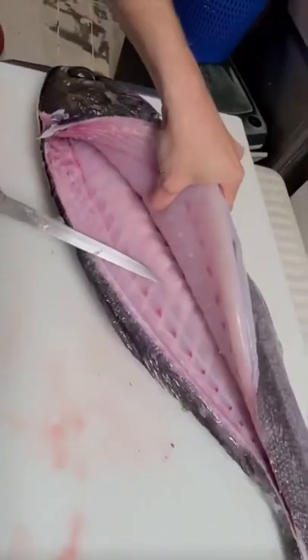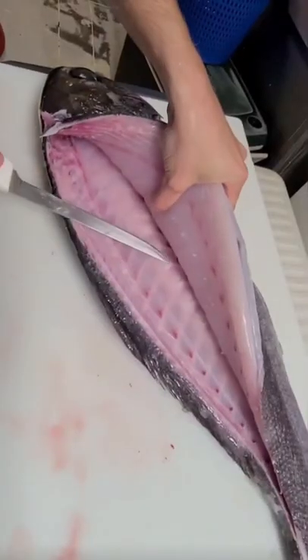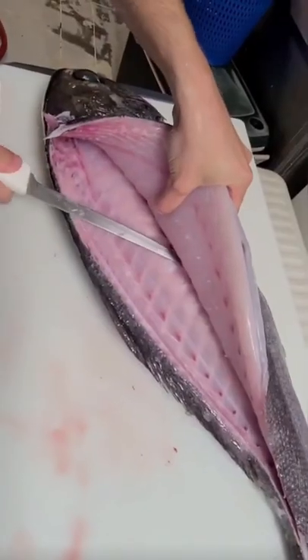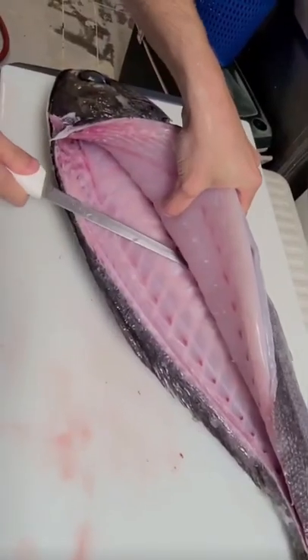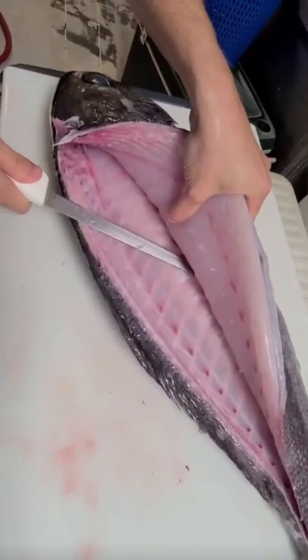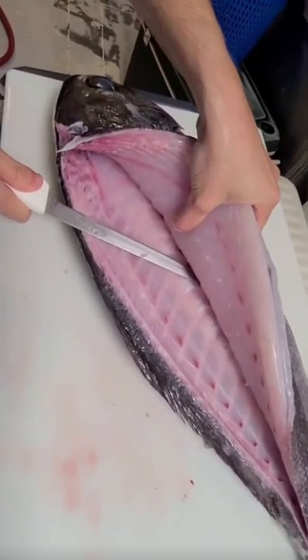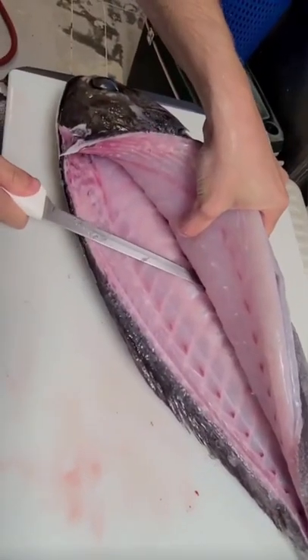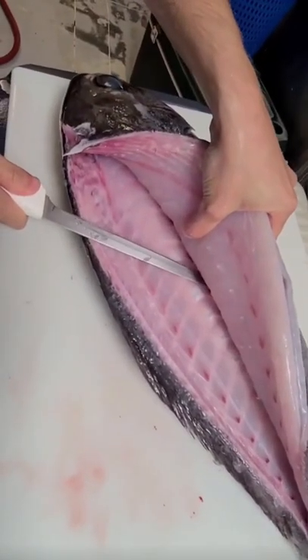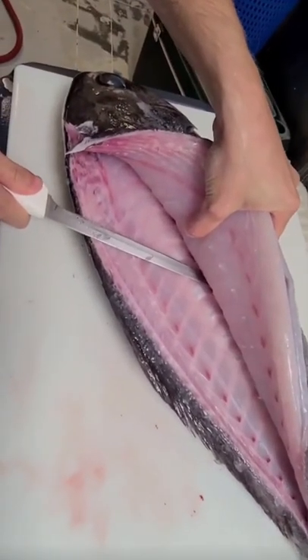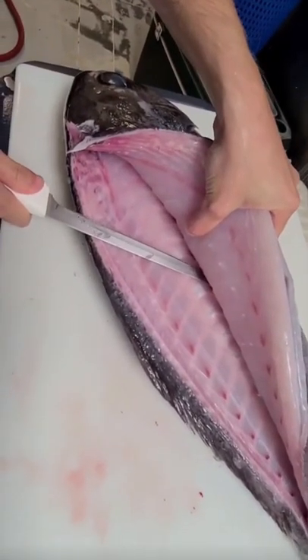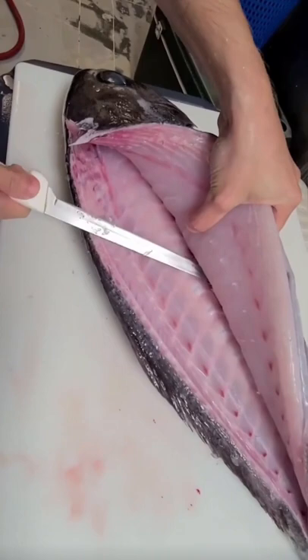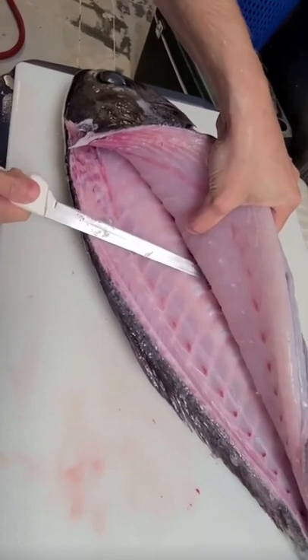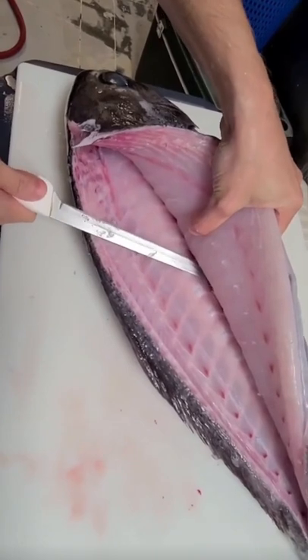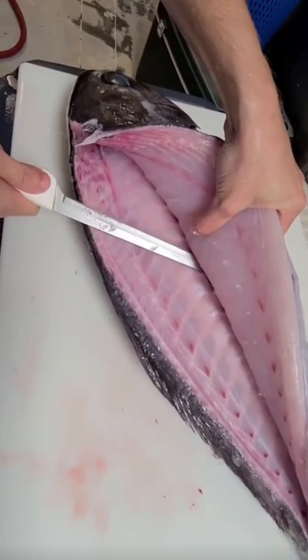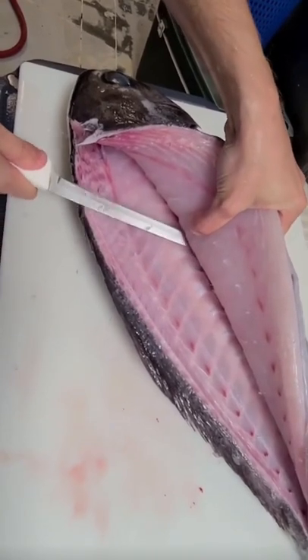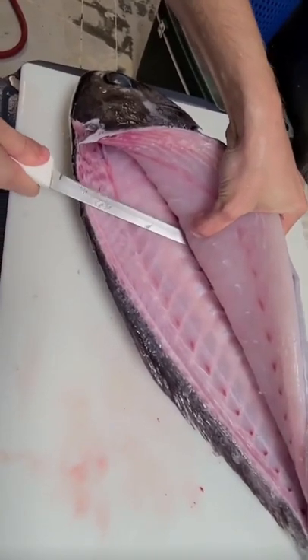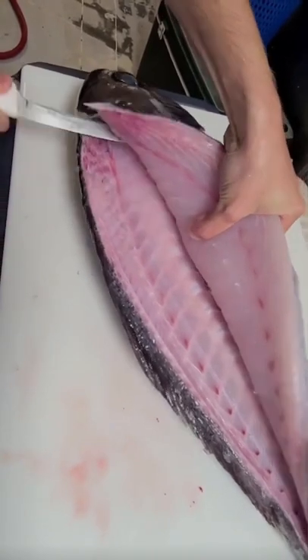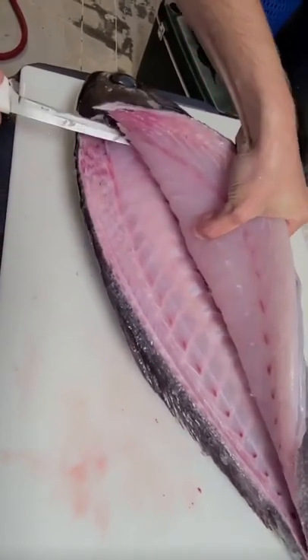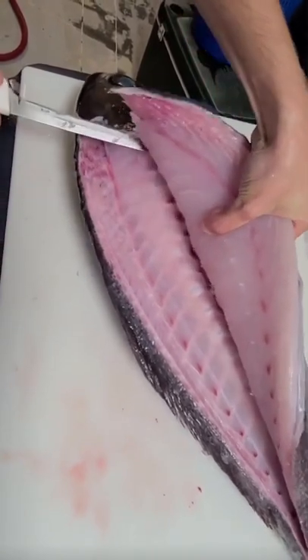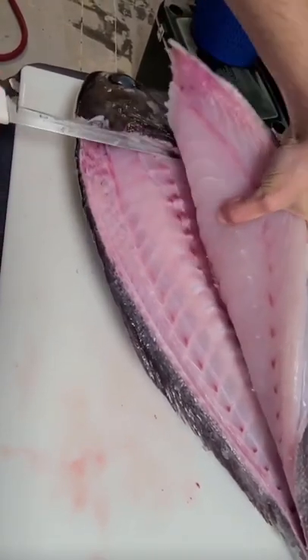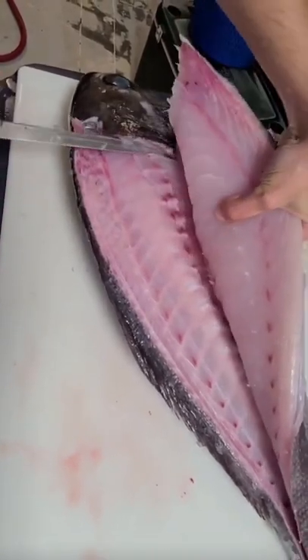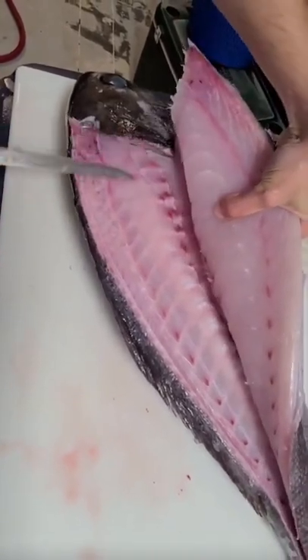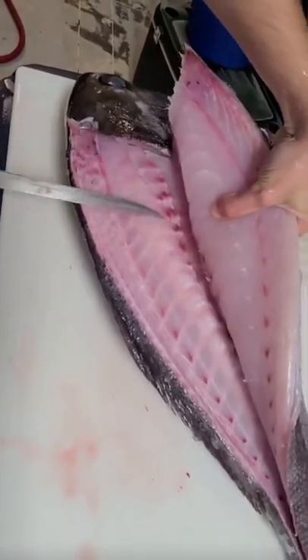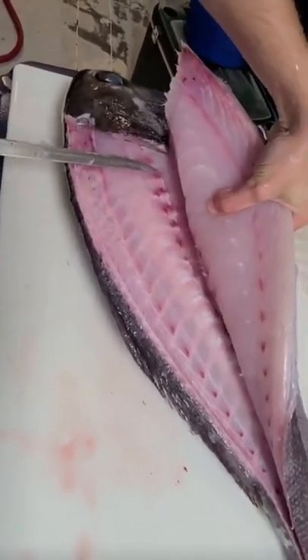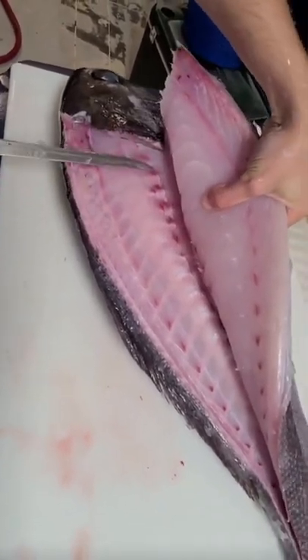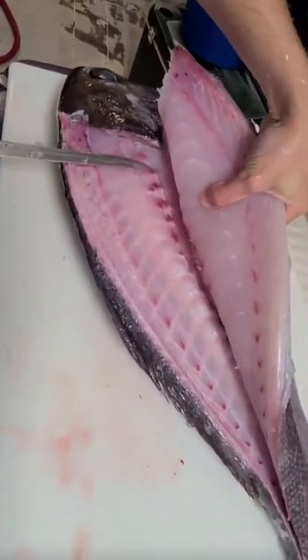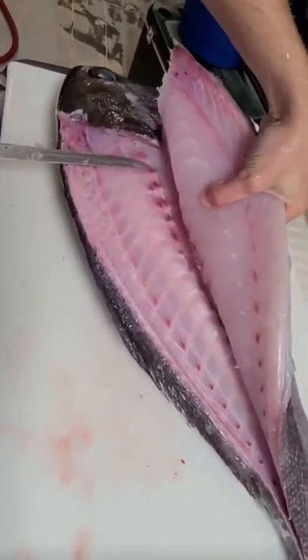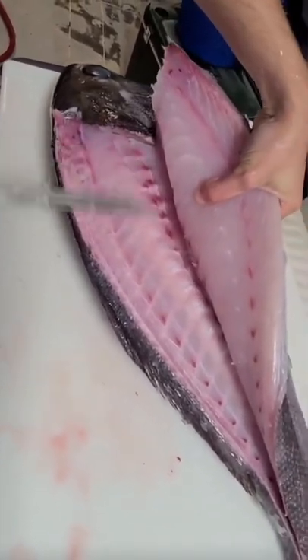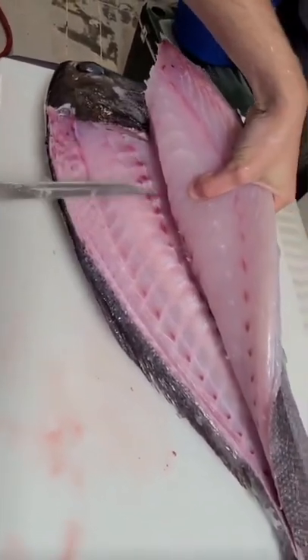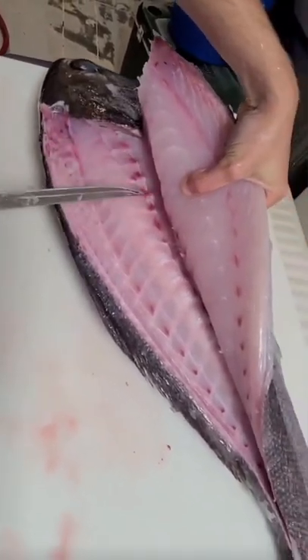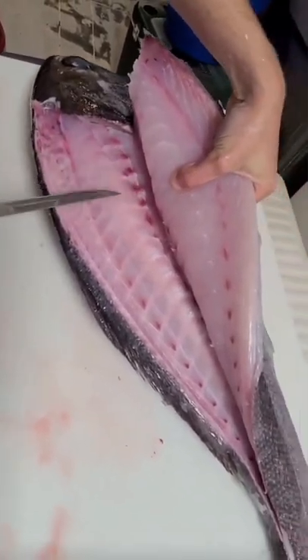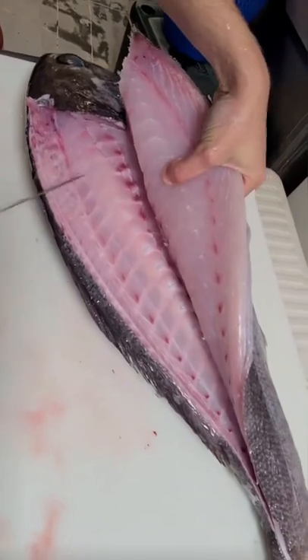Now we're going to stick the tip of our knife at the base of the ribs, angle it slightly up. That just separated the connection the pin bones make to the ribs.